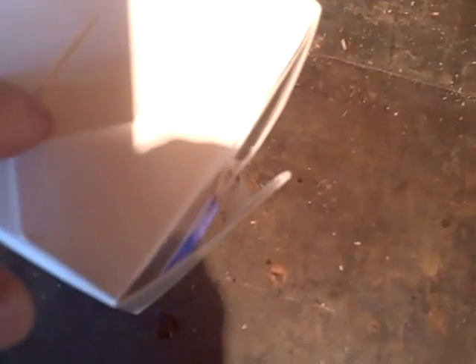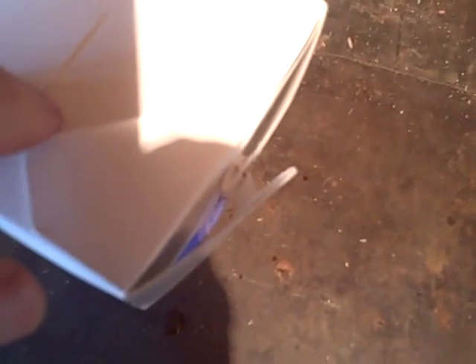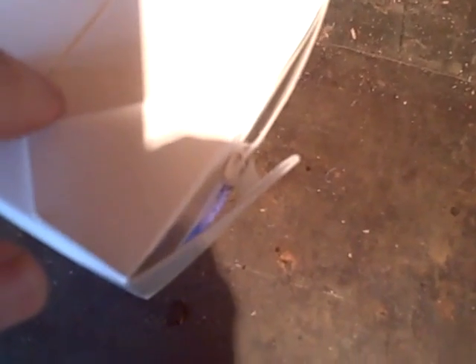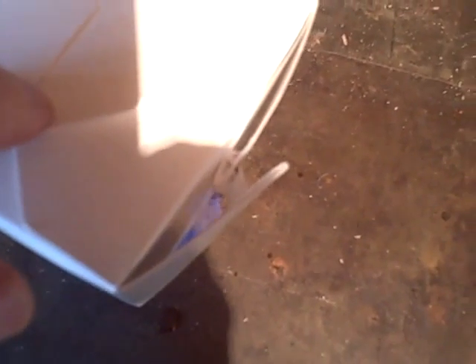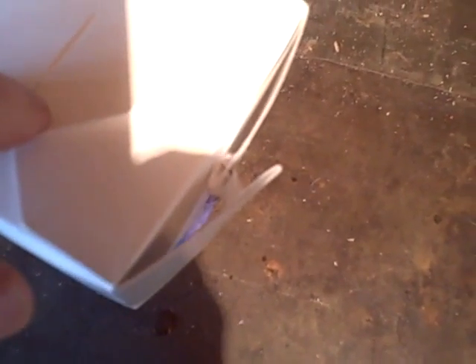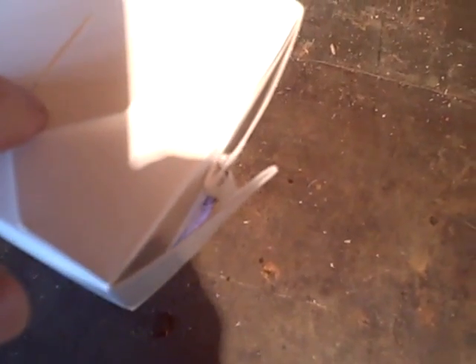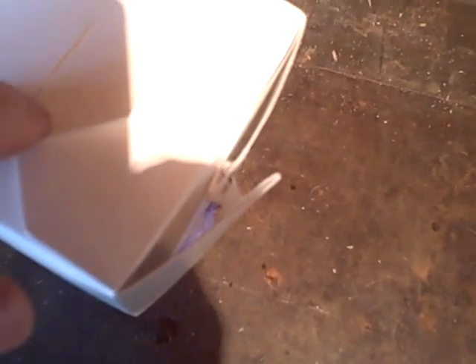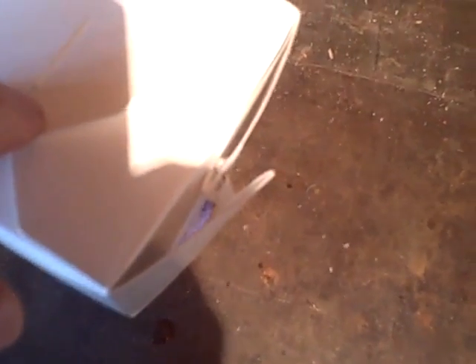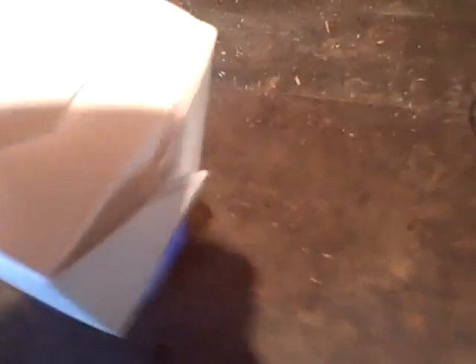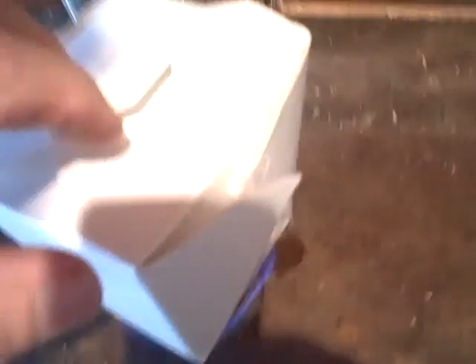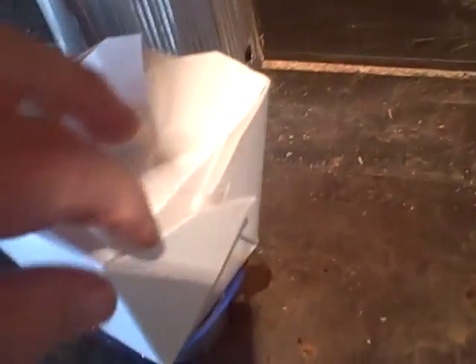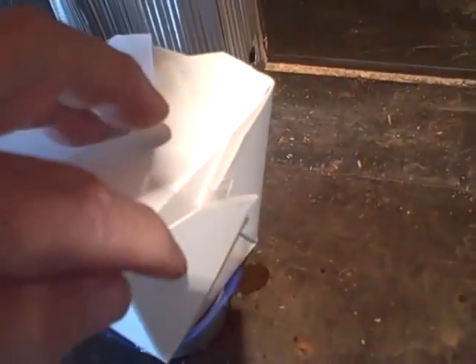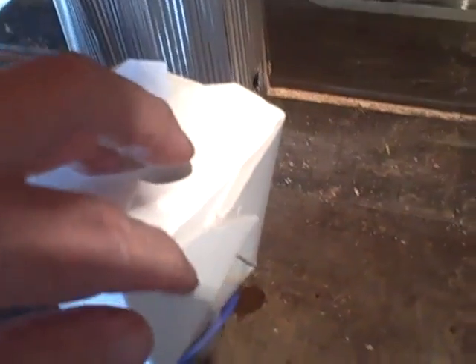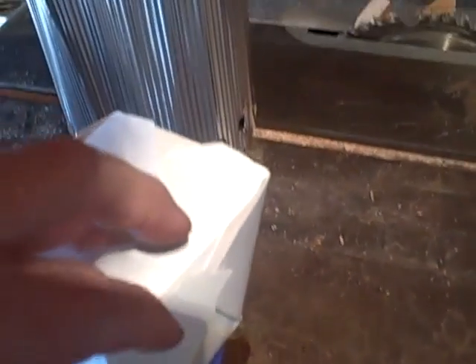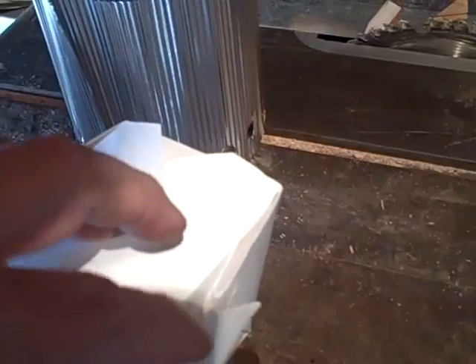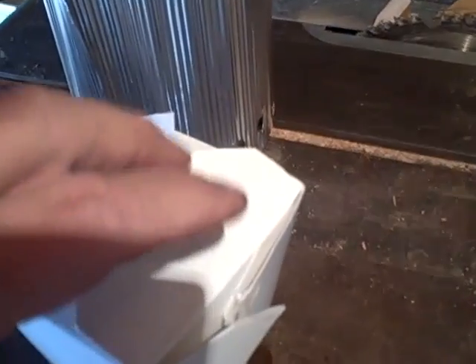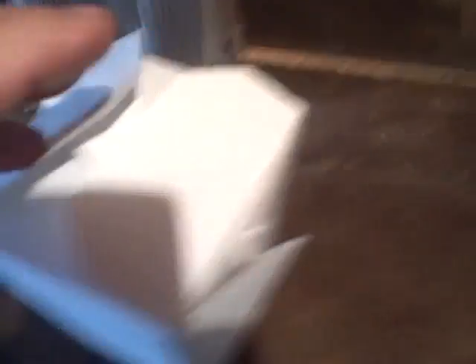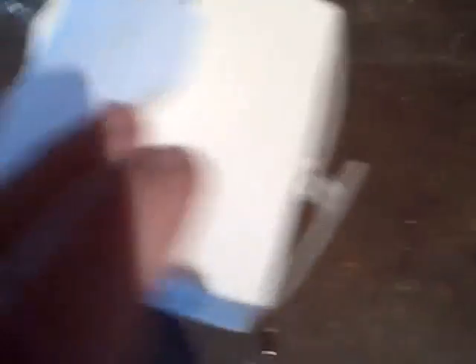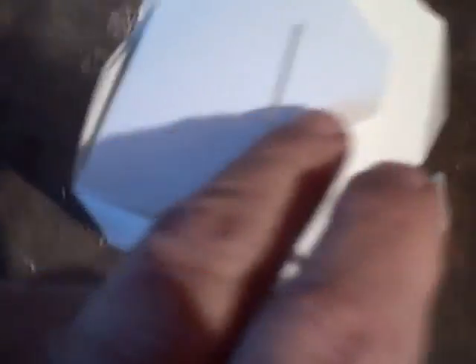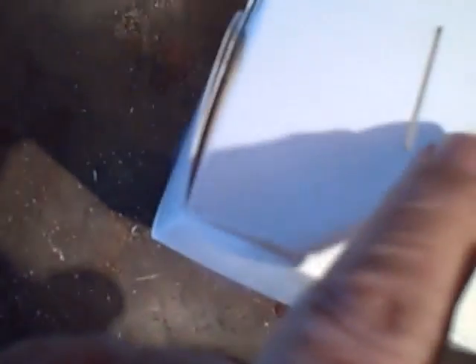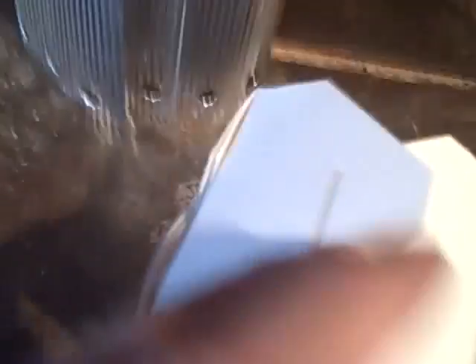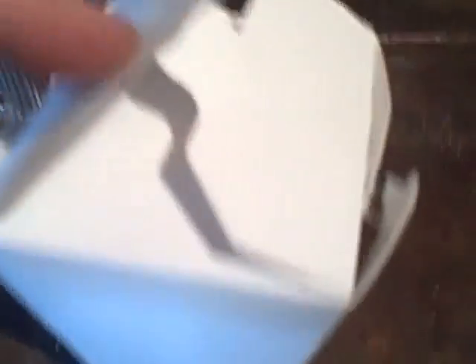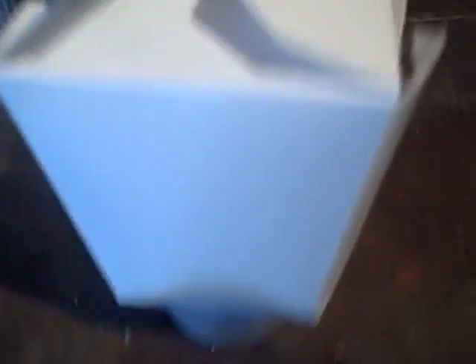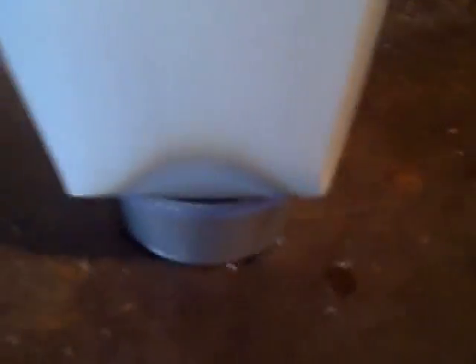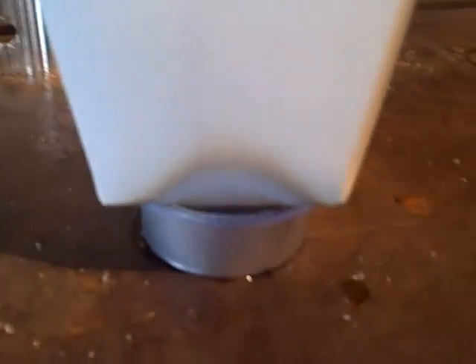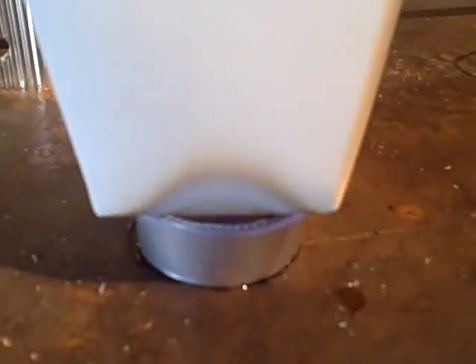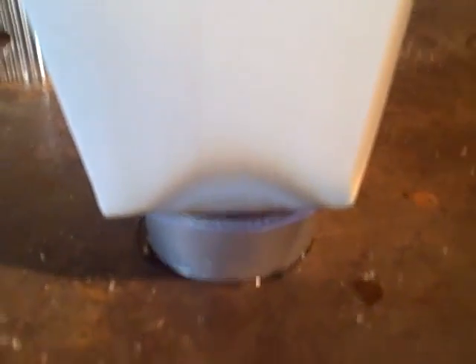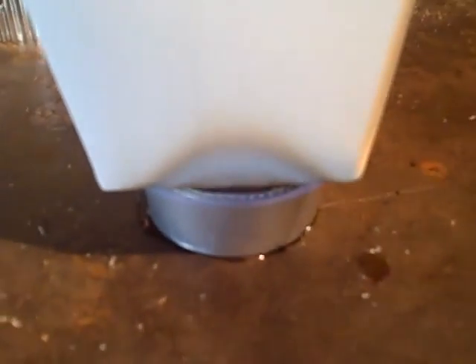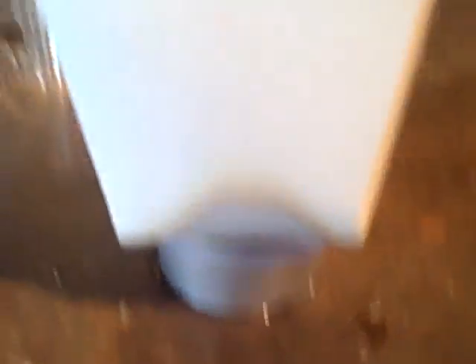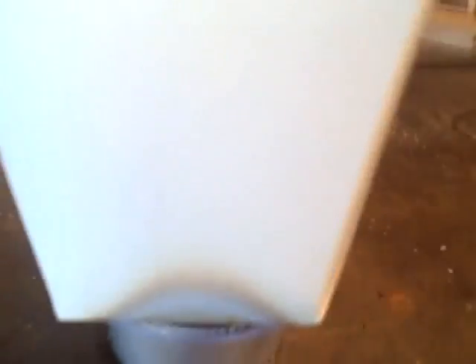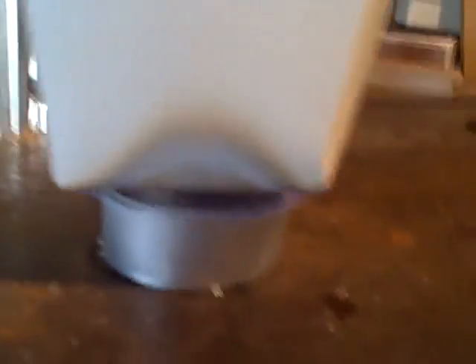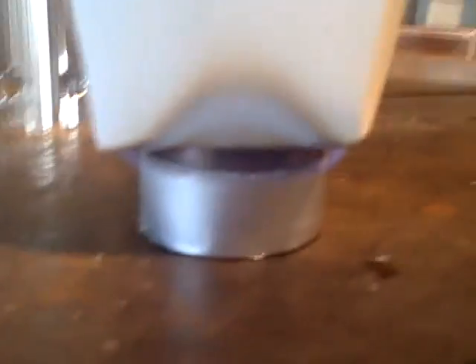Got tape starting to release from the side, a little flap in a breeze there. Otherwise it's holding up really nice. Good for a one time shot.